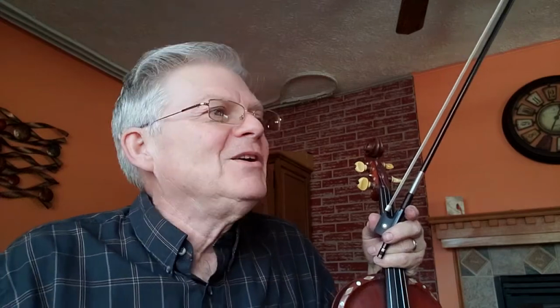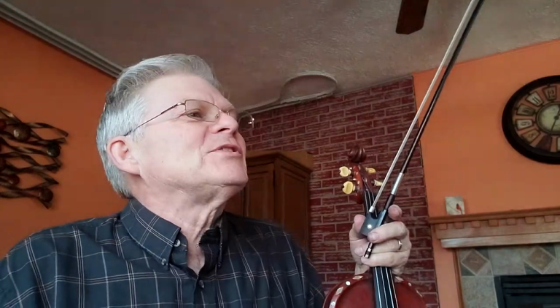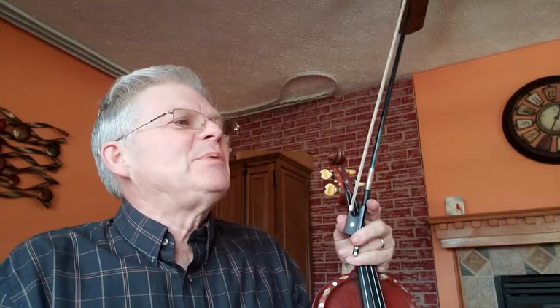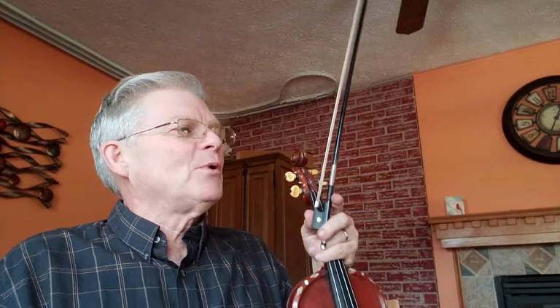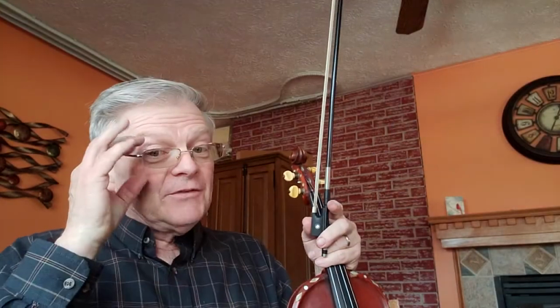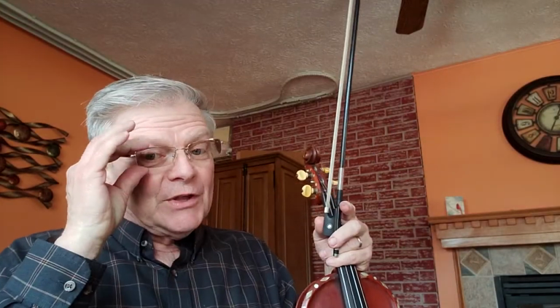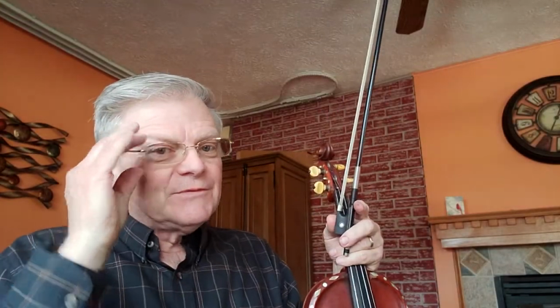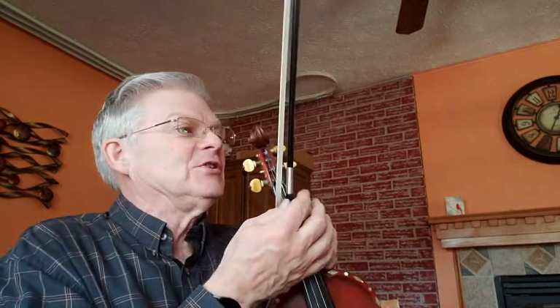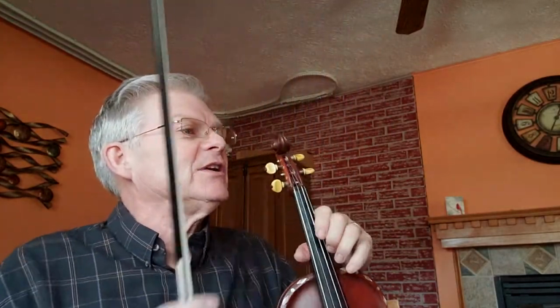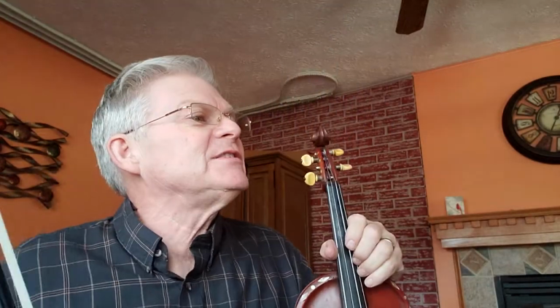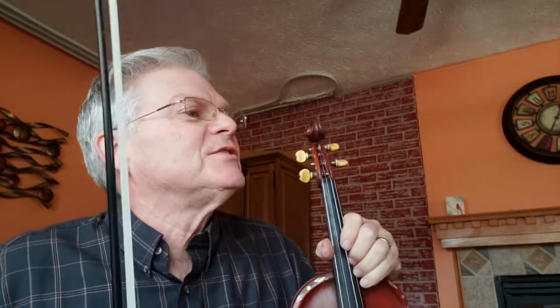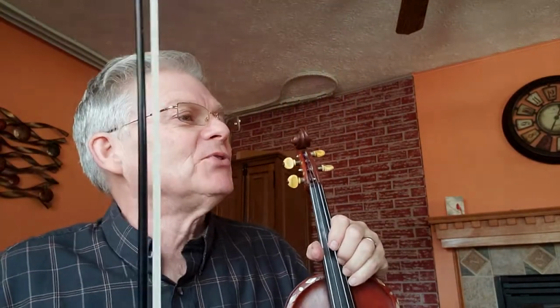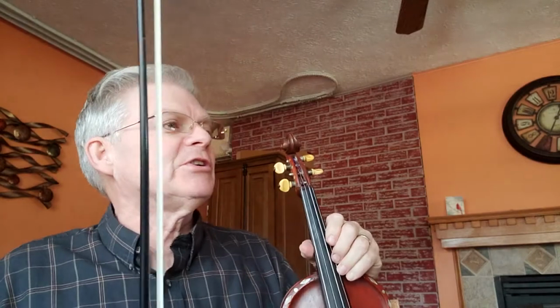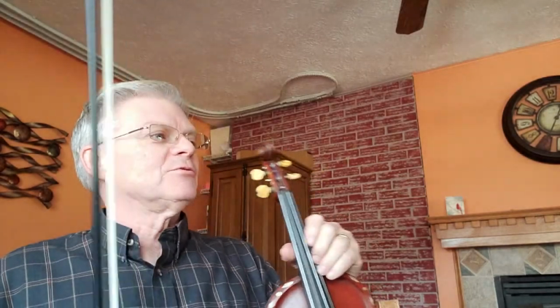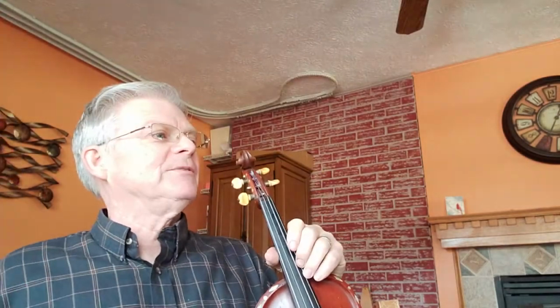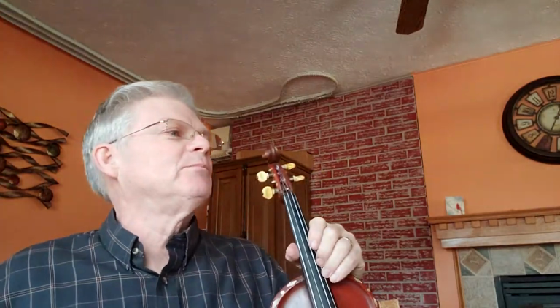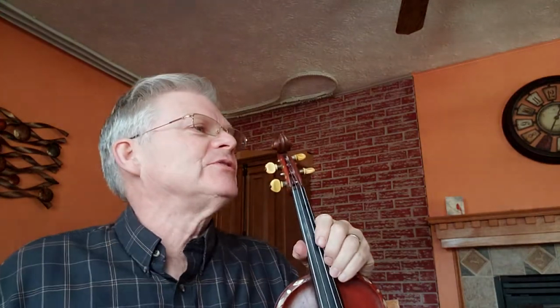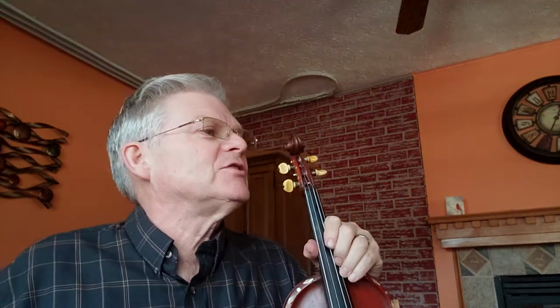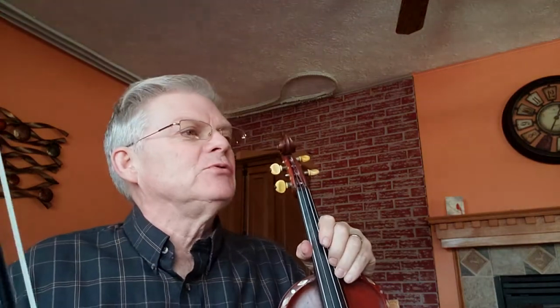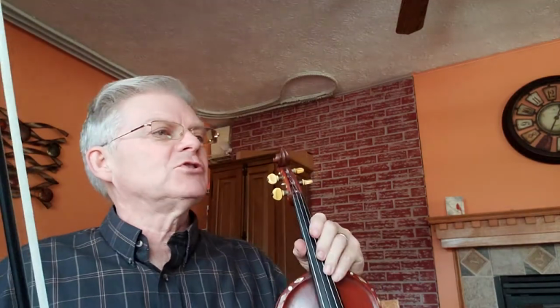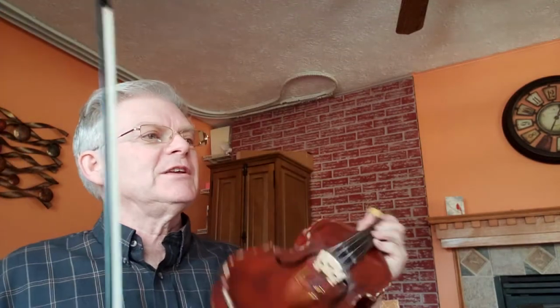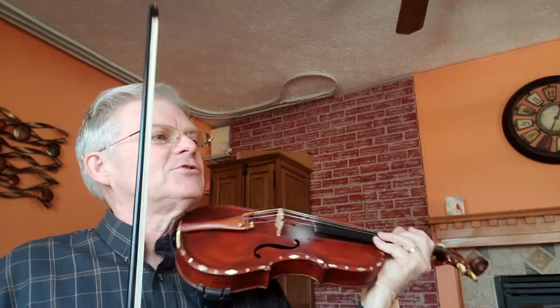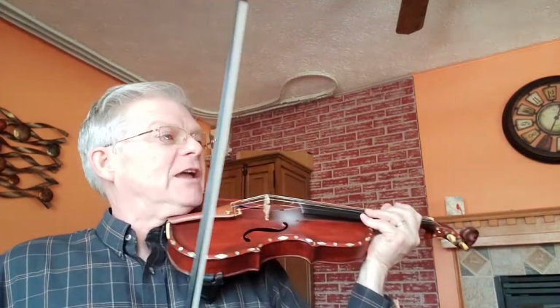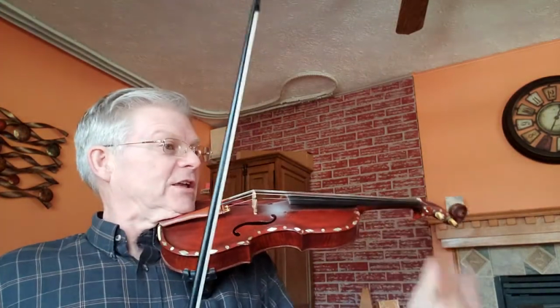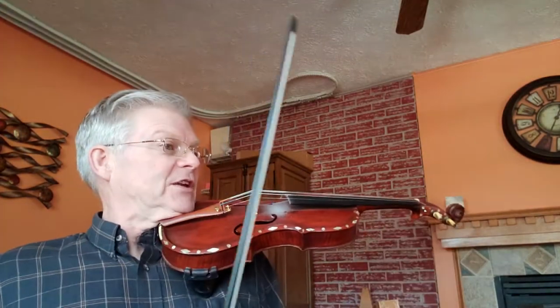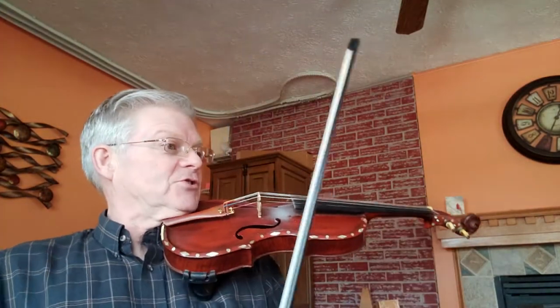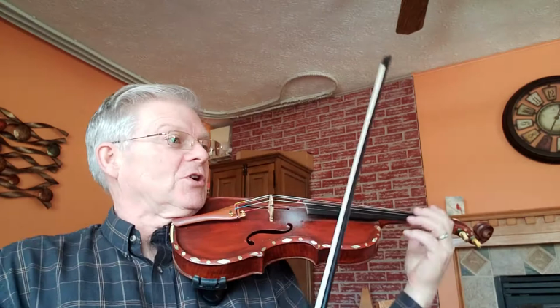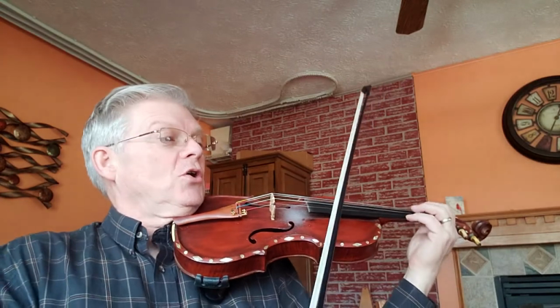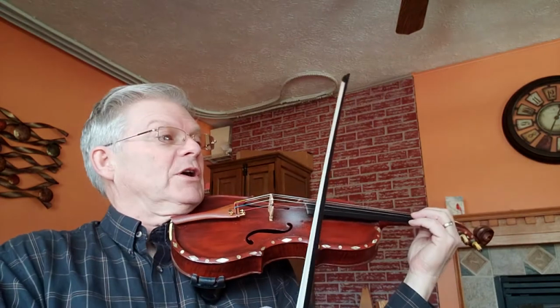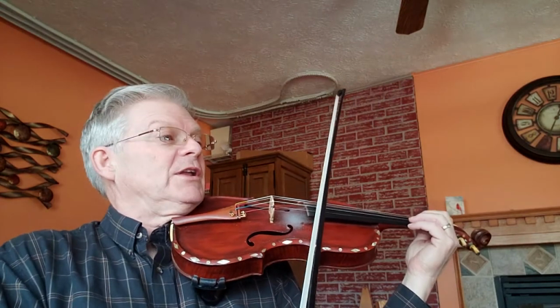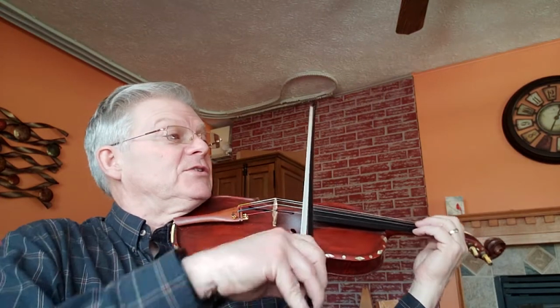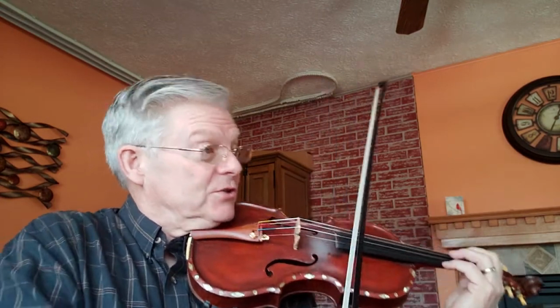We're at the top of page 47 in the 1000 Fiddle Tunes book, and this is Bulldozer Reel. Bulldozer has two sharps in the key signature, key of D major. One and two.